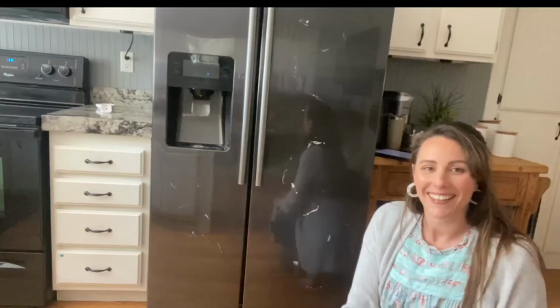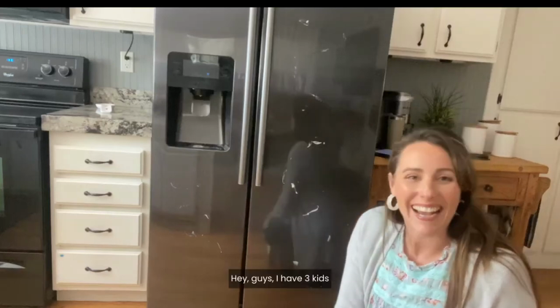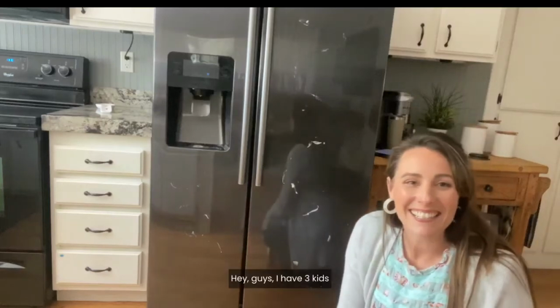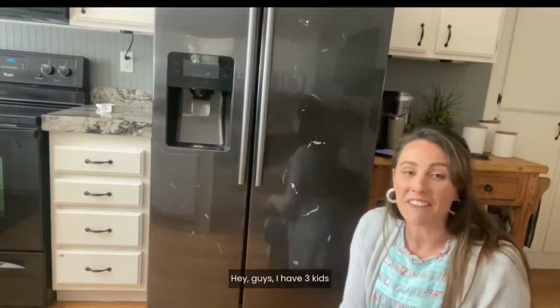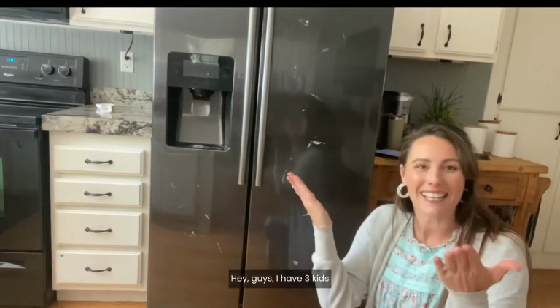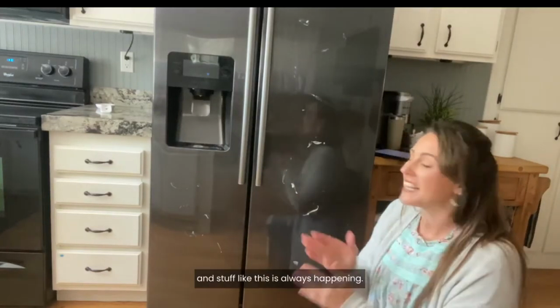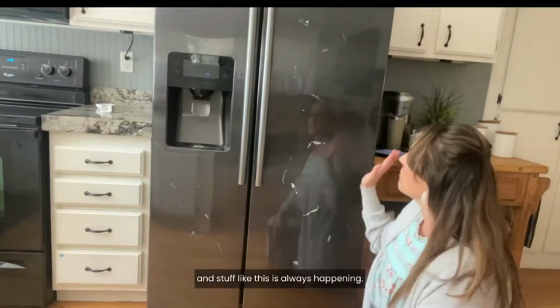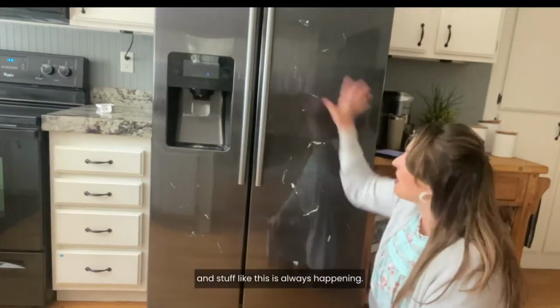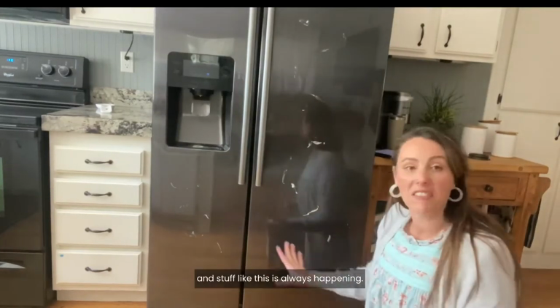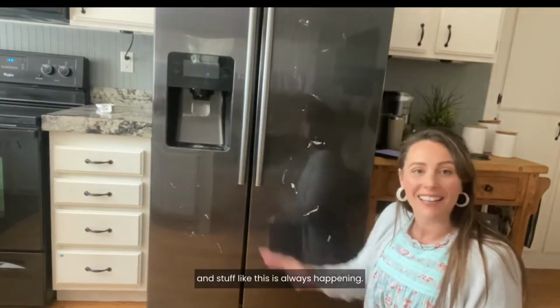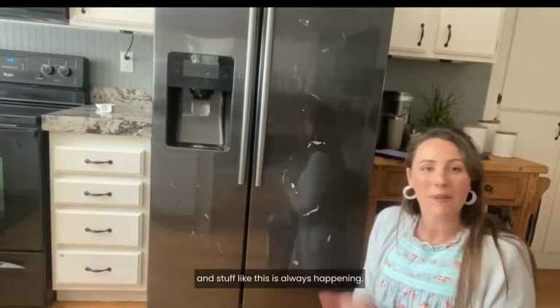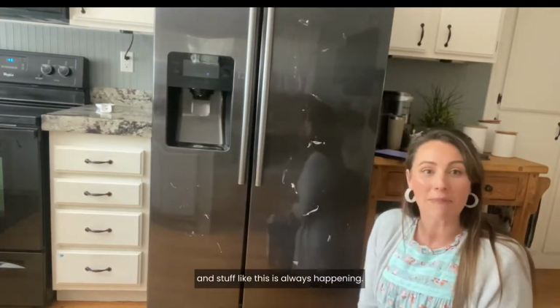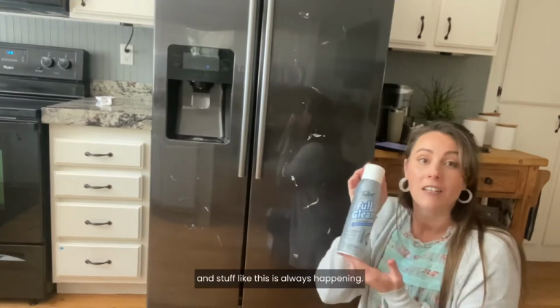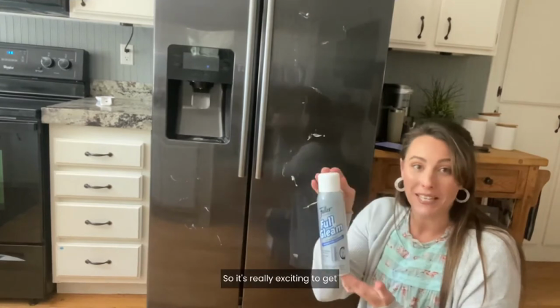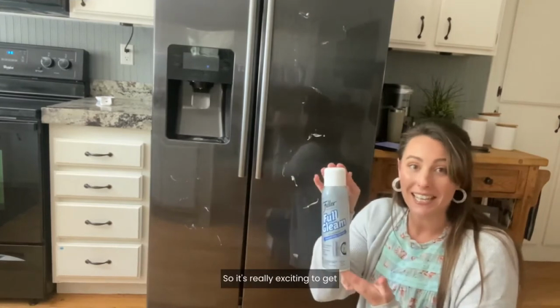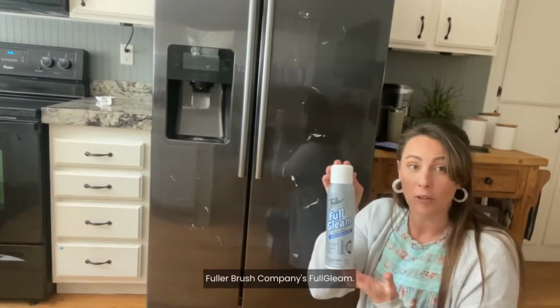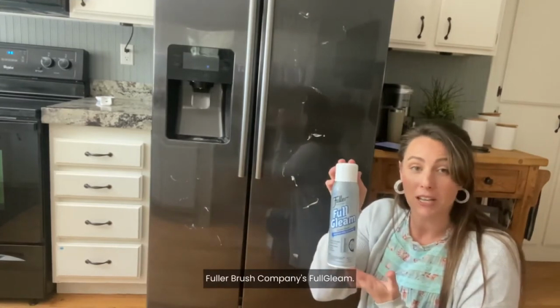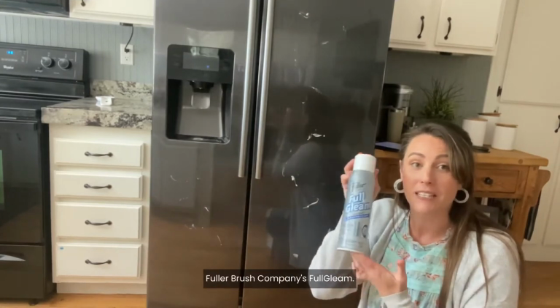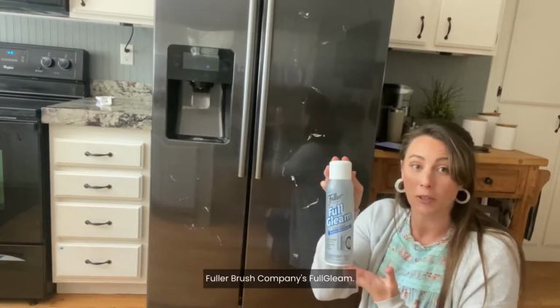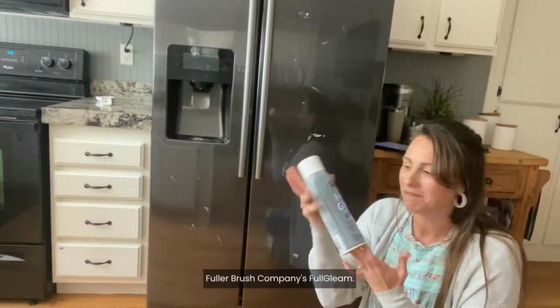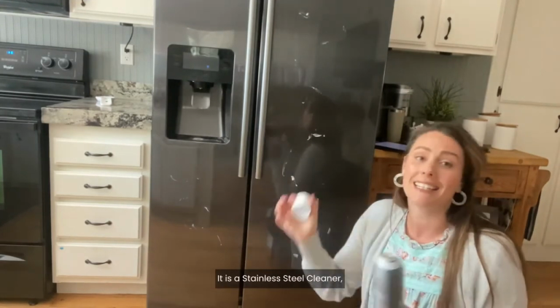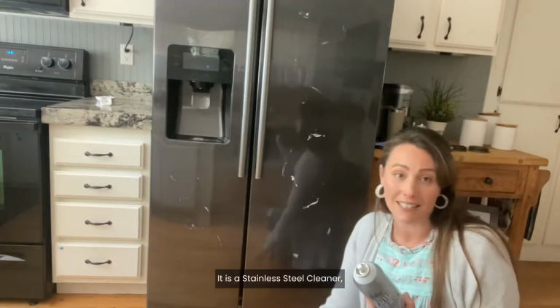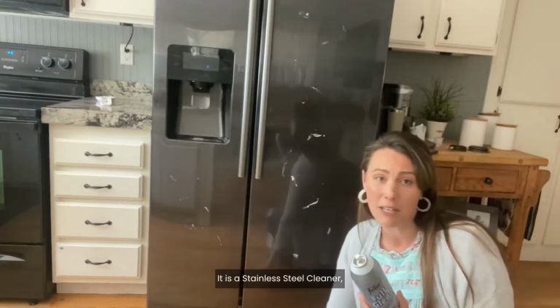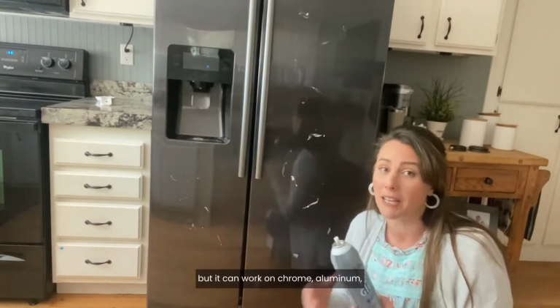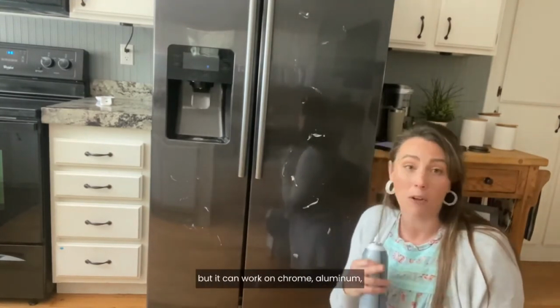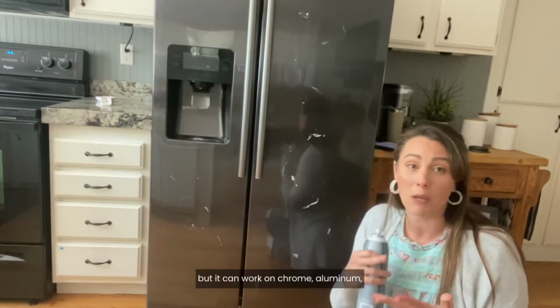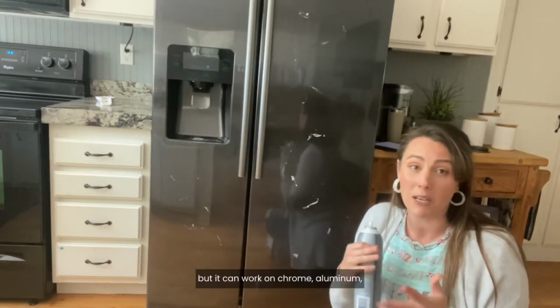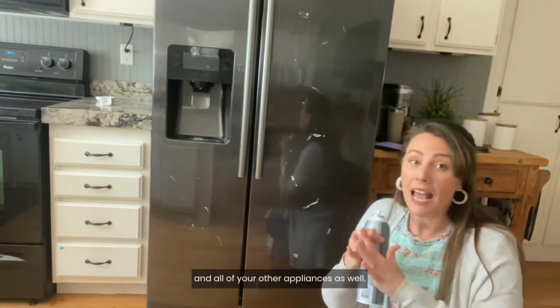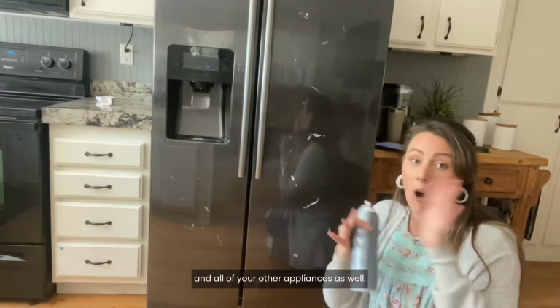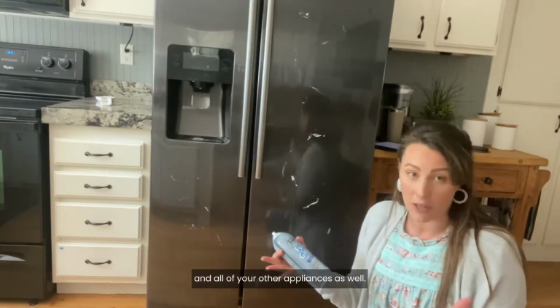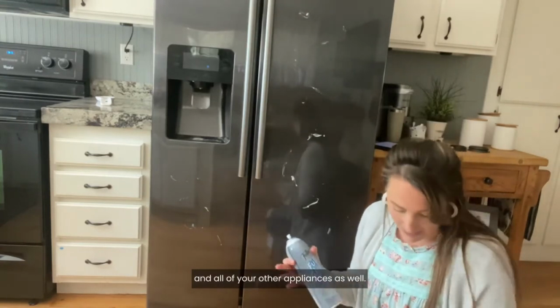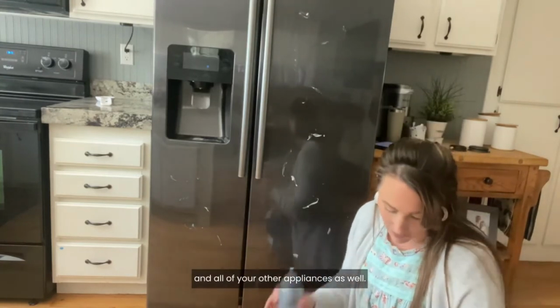Hey guys, I have three kids and stuff like this is always happening. So it's really exciting to get Fuller Brush Company's Fogling. It is a stainless steel cleaner, but it can work on chrome, aluminum, and all of your other appliances as well.